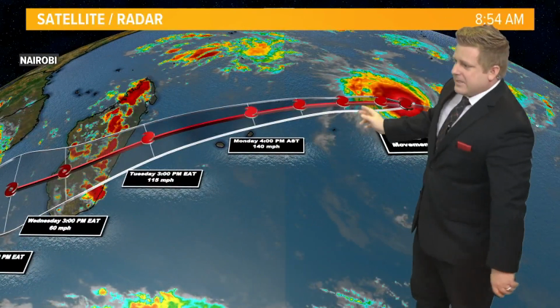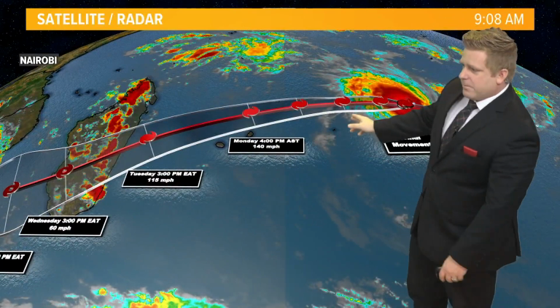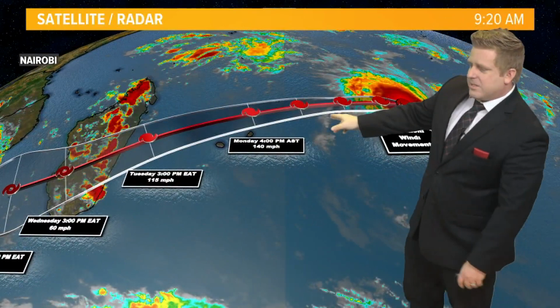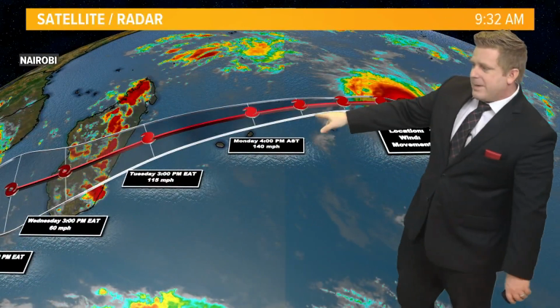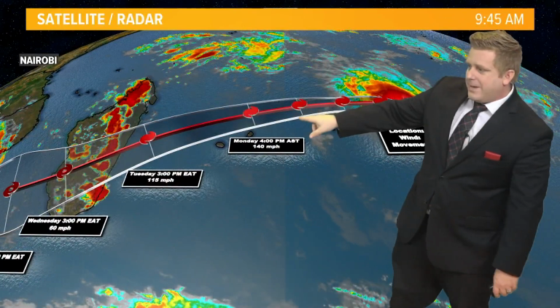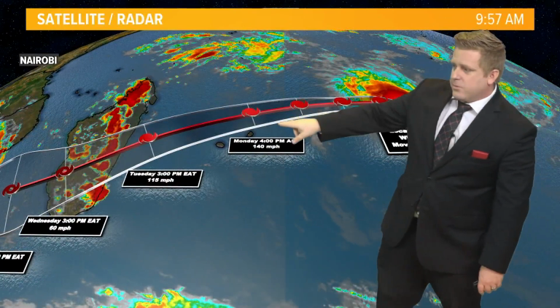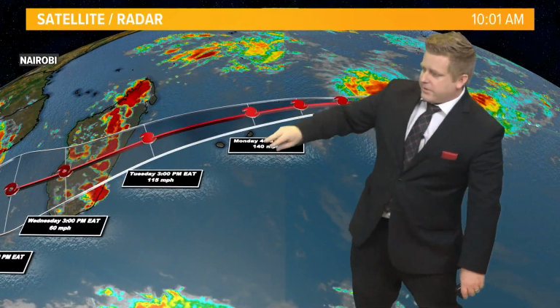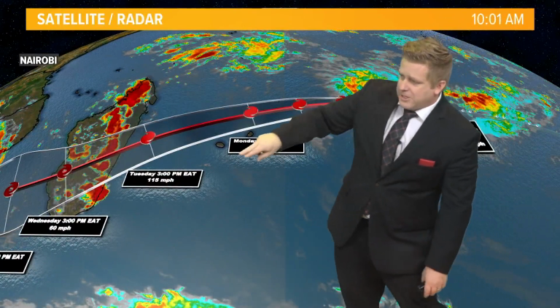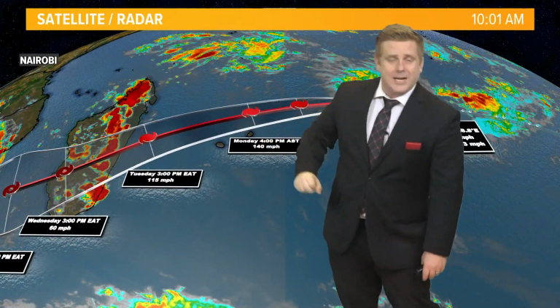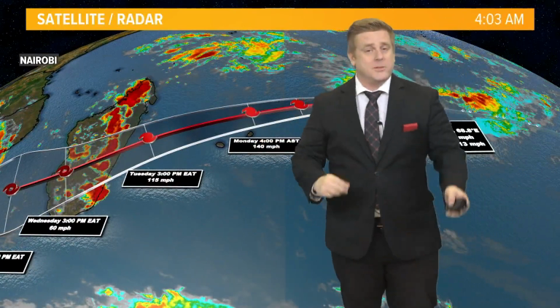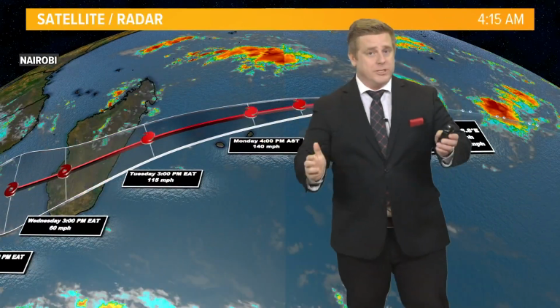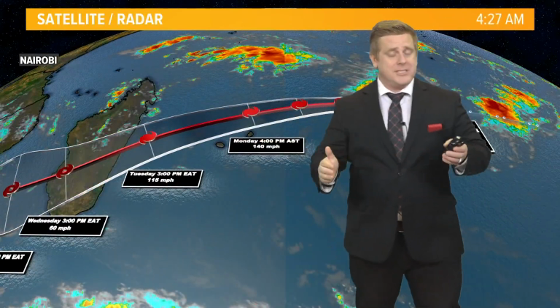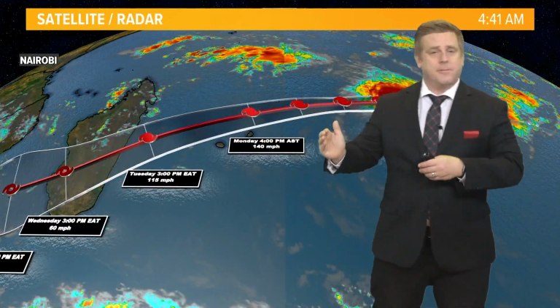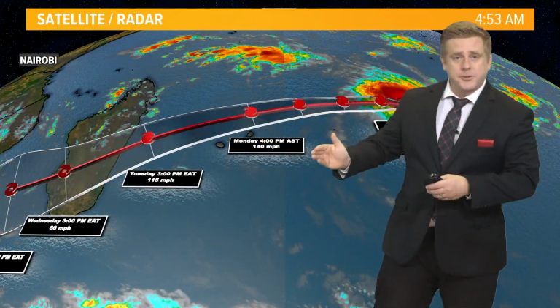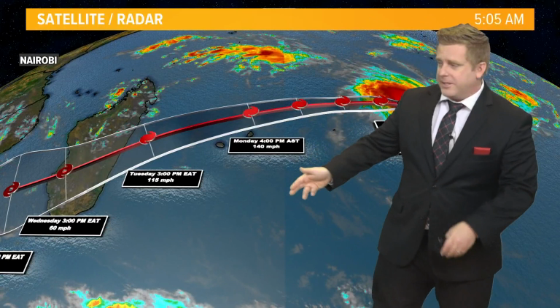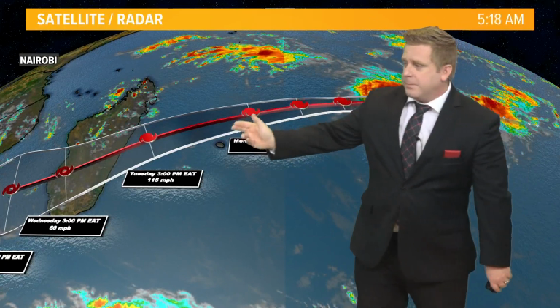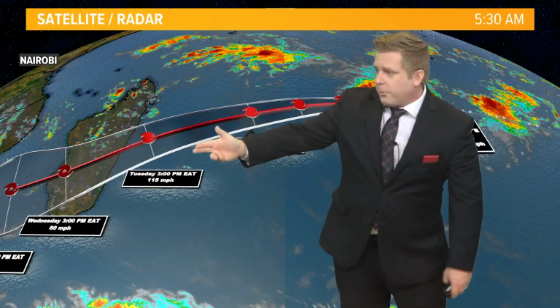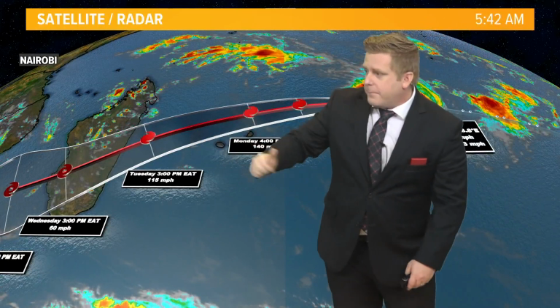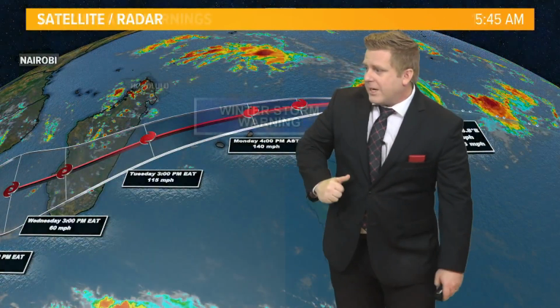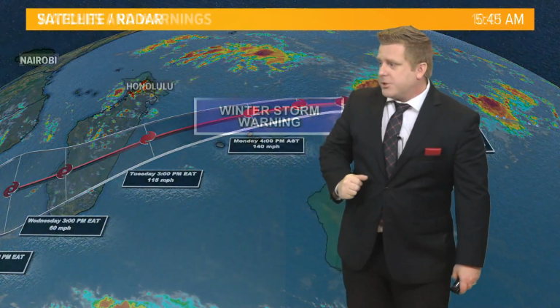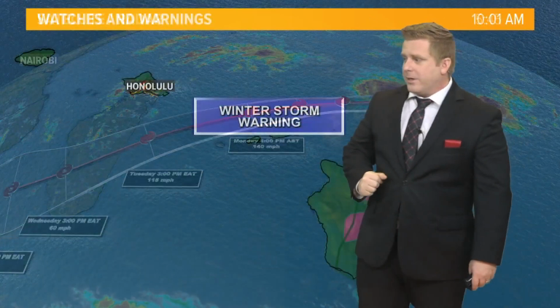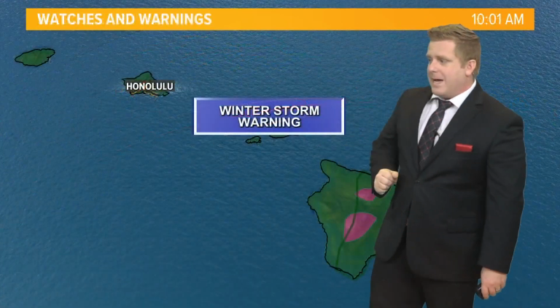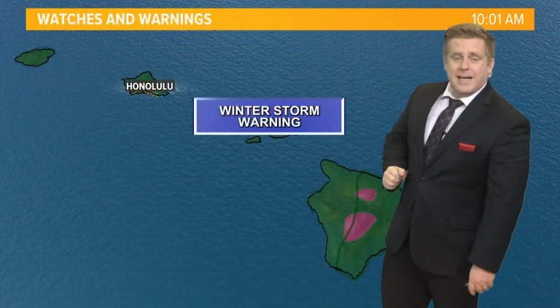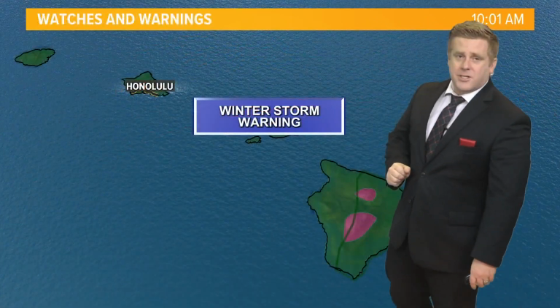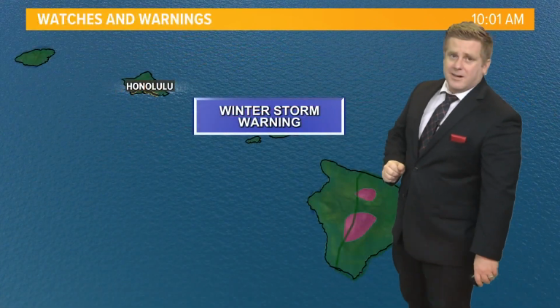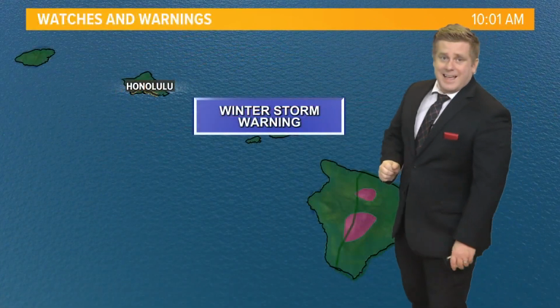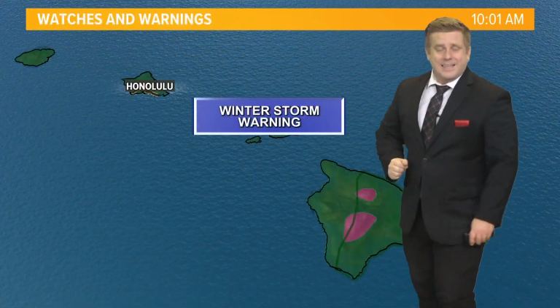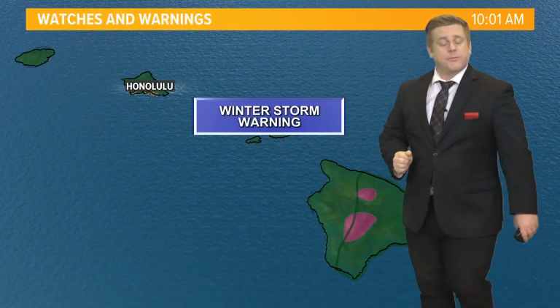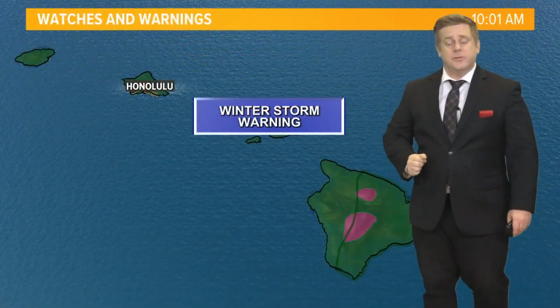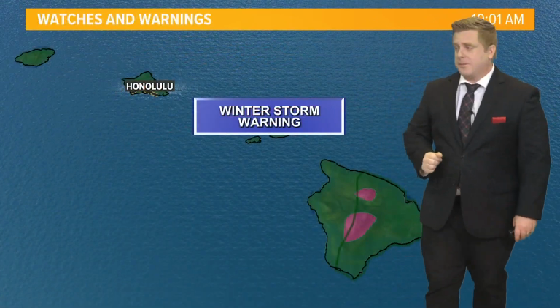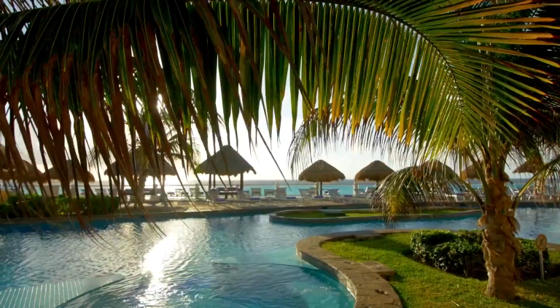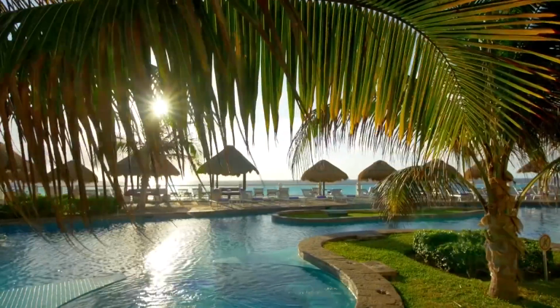This storm system is expected to pass north of the French Islands of Mauritius and Reunion before moving onshore in Madagascar heading through this upcoming week.